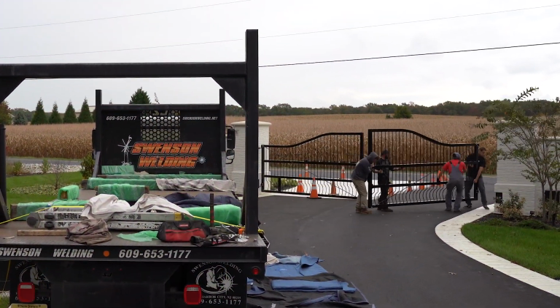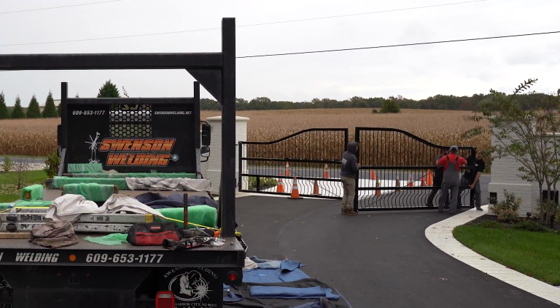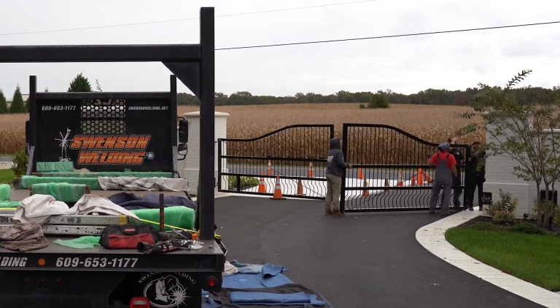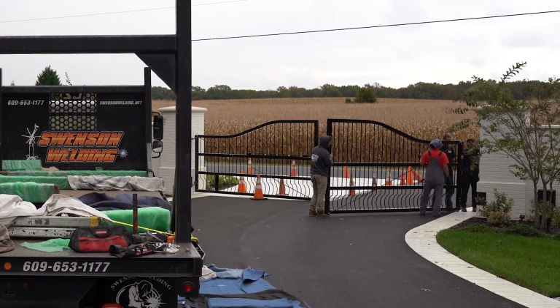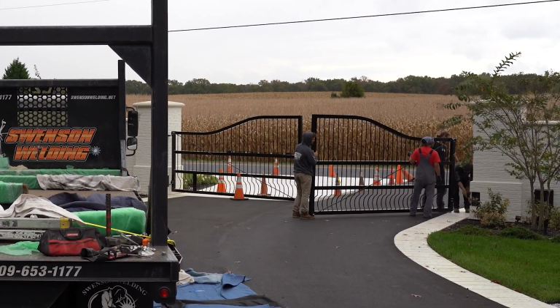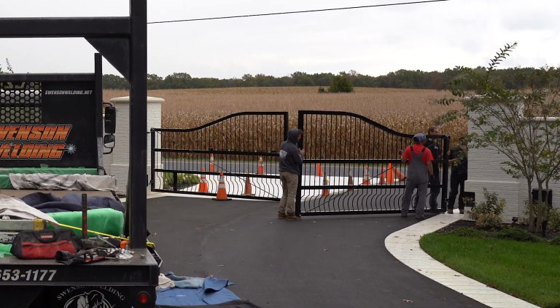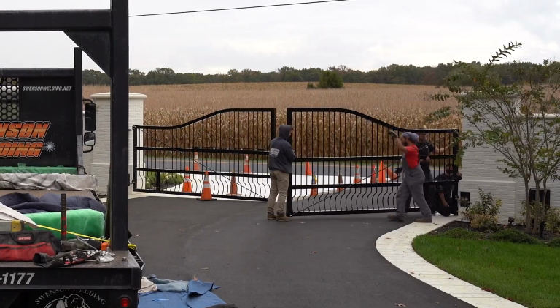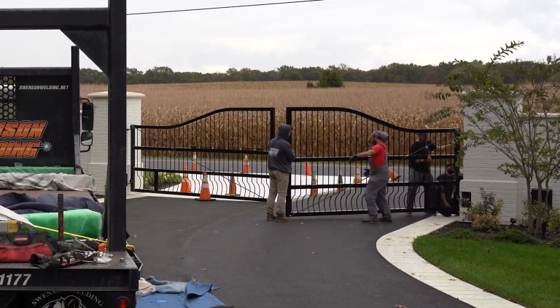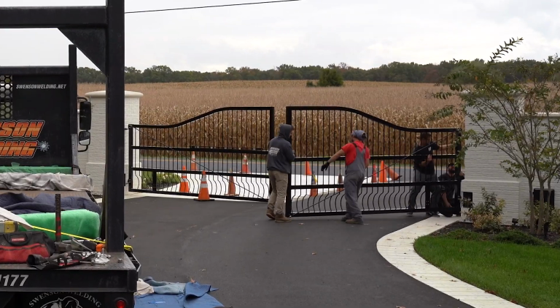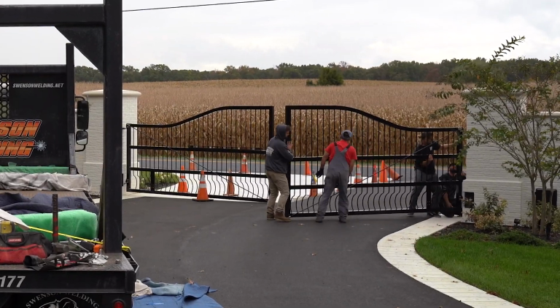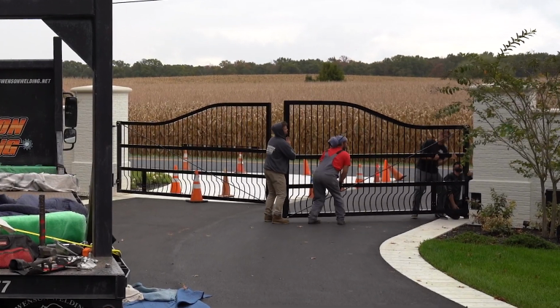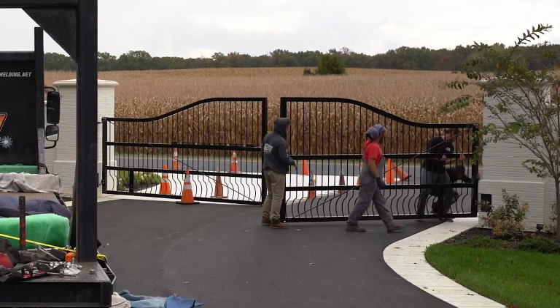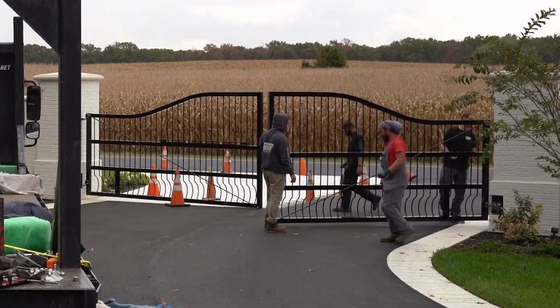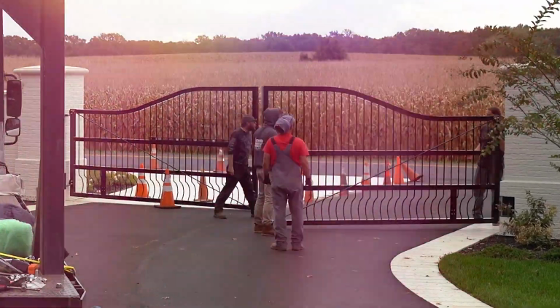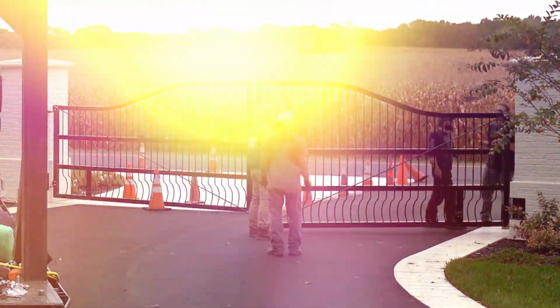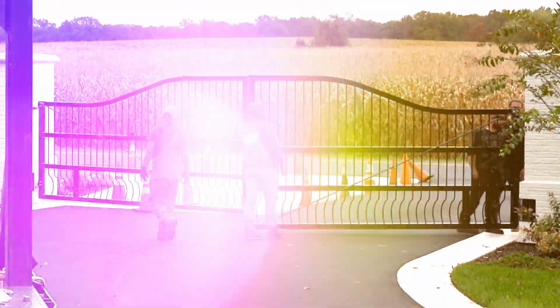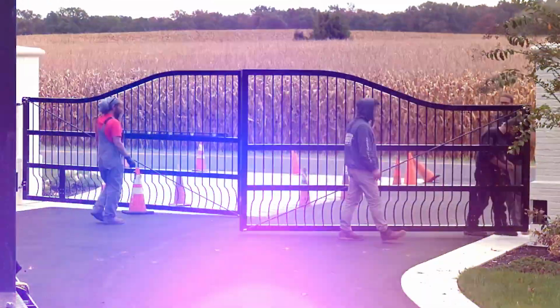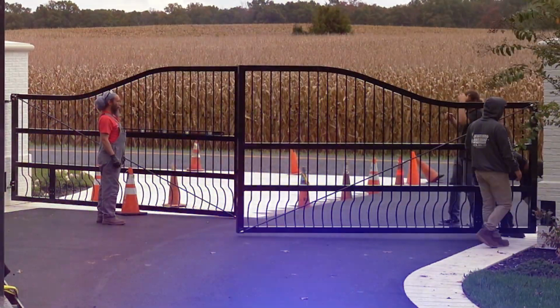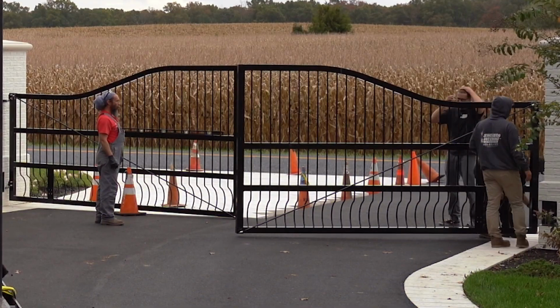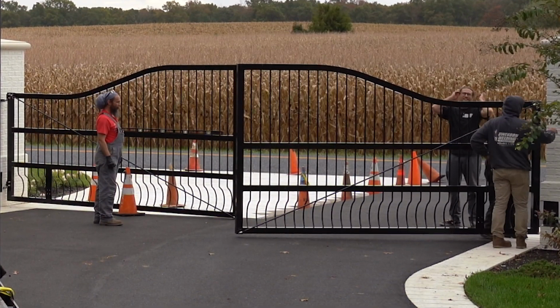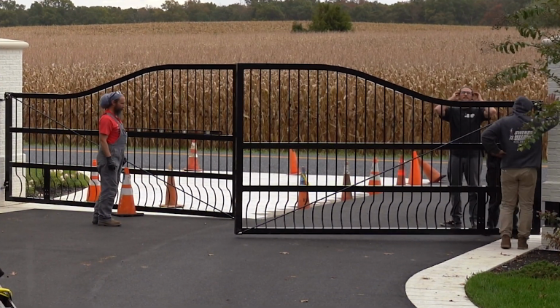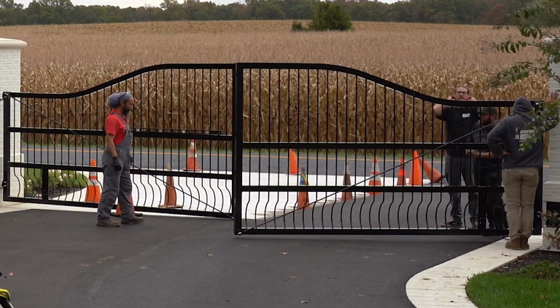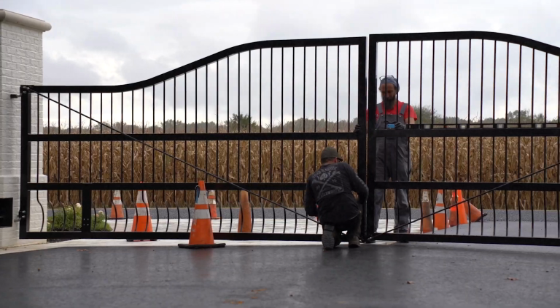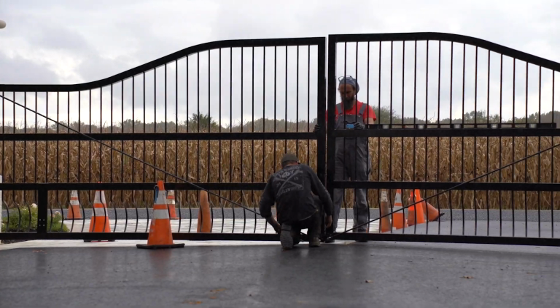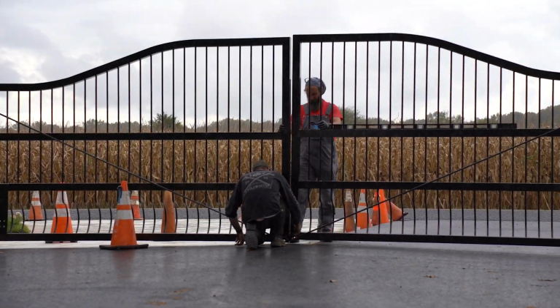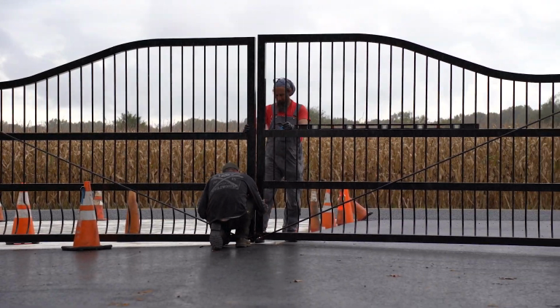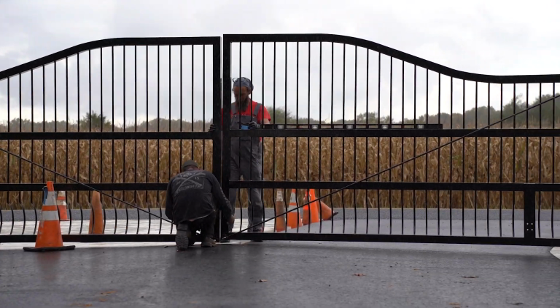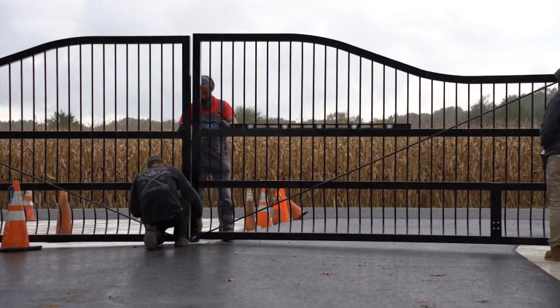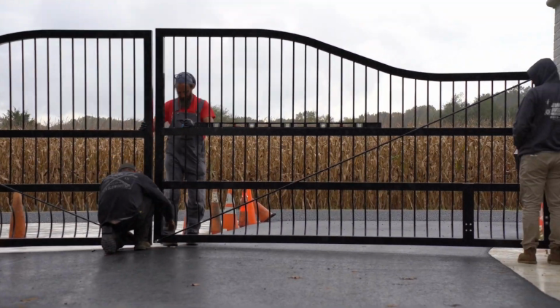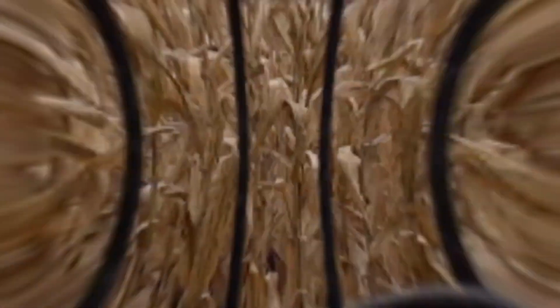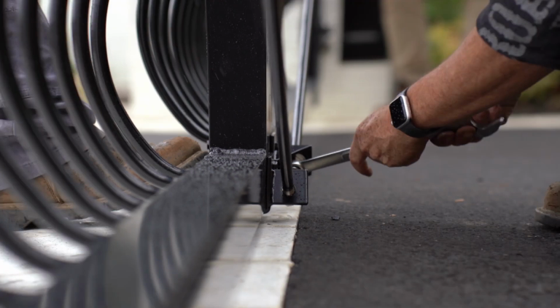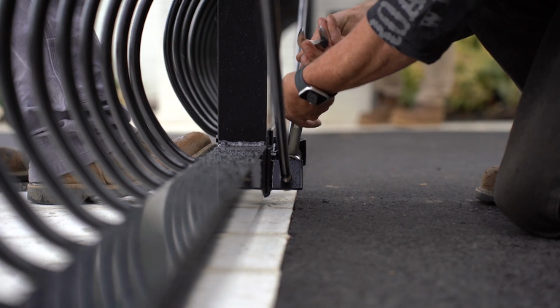Prior to installation, the gates were finished with a gloss black powder coat. As mentioned, the gate is entirely custom — we pride ourselves on the fact that everything was done in-house, from measurements and design to fabrication, all the way through to the installation.